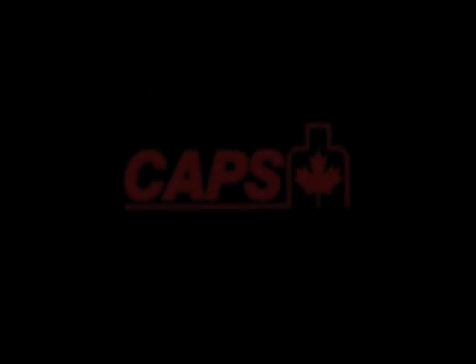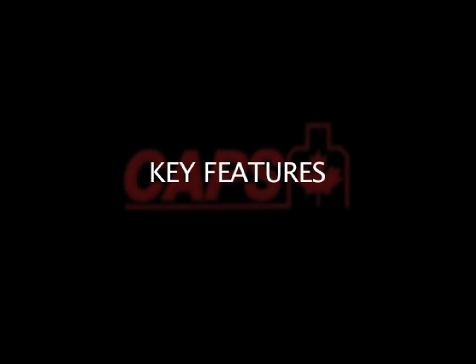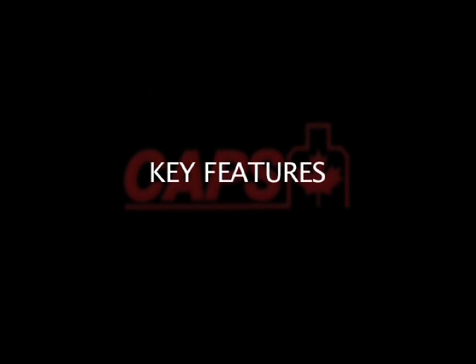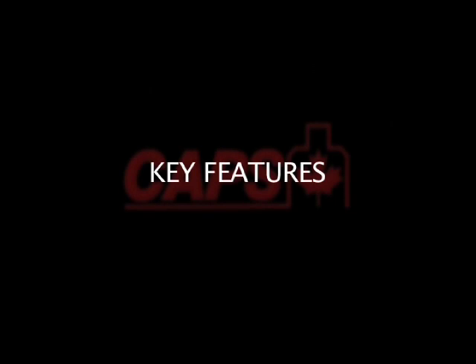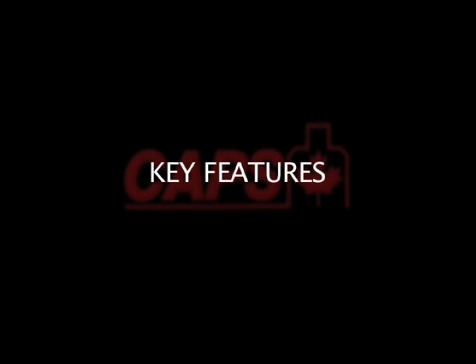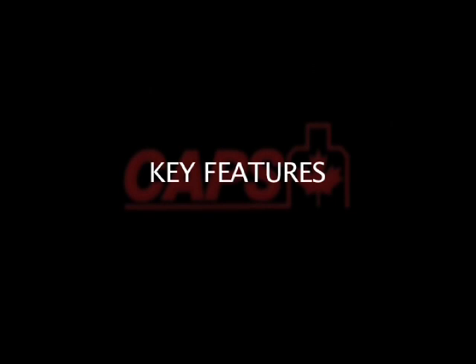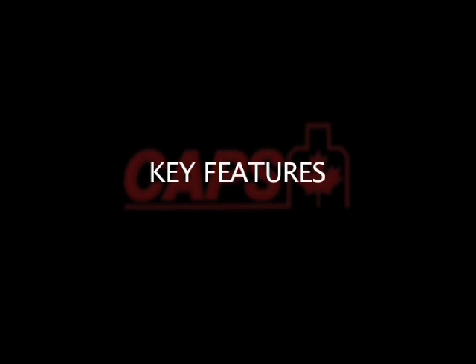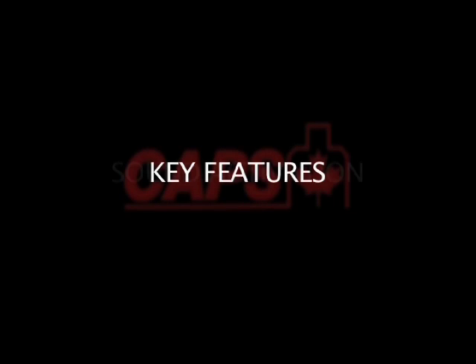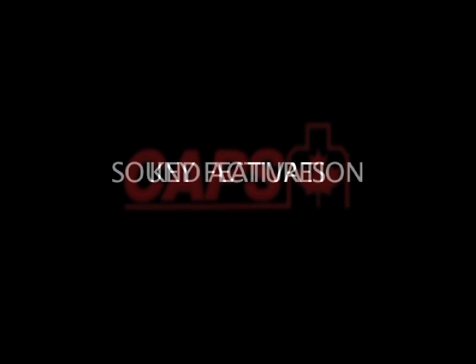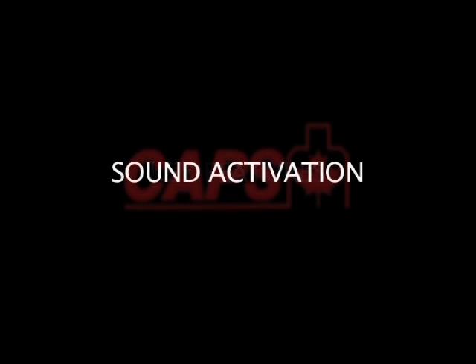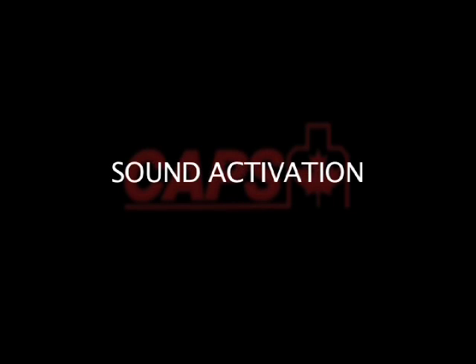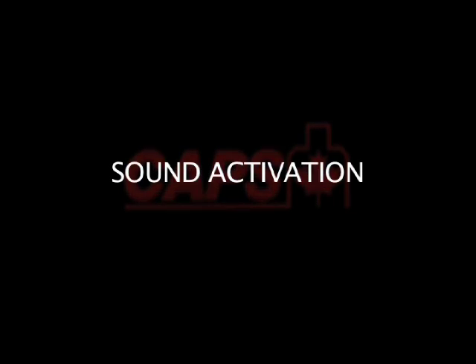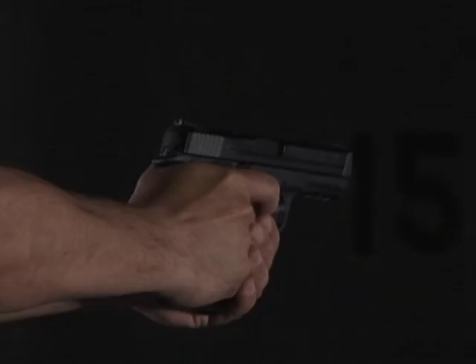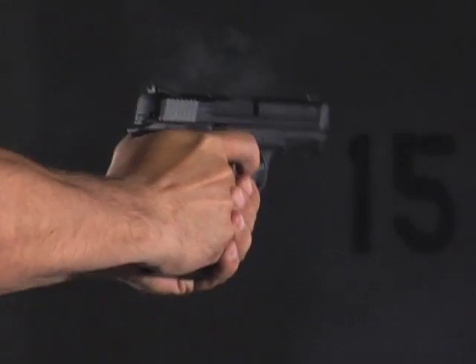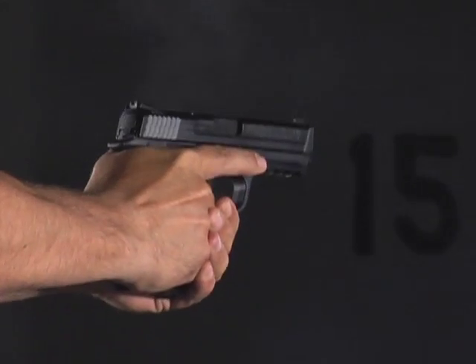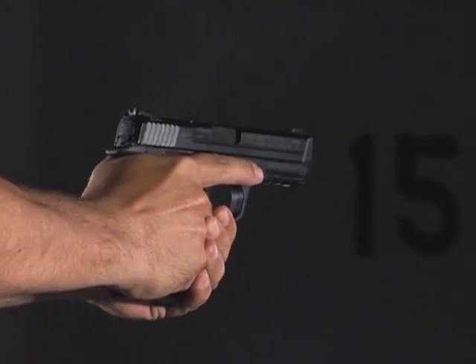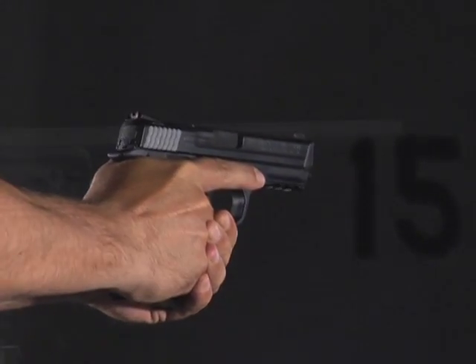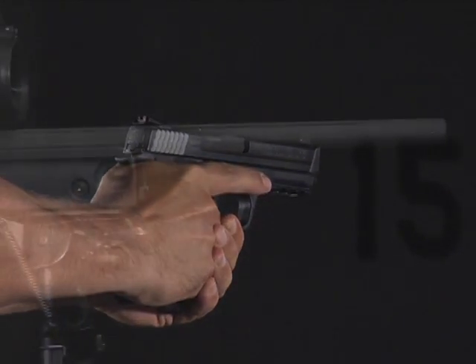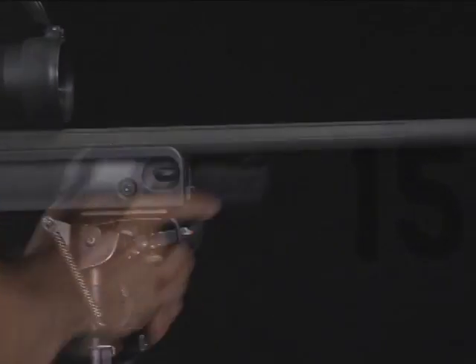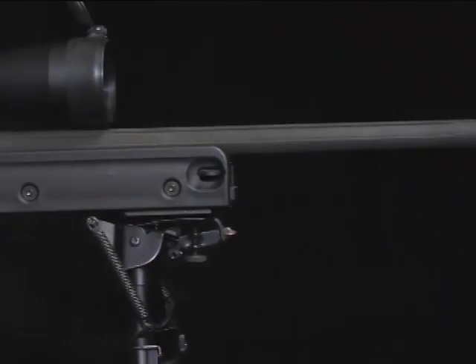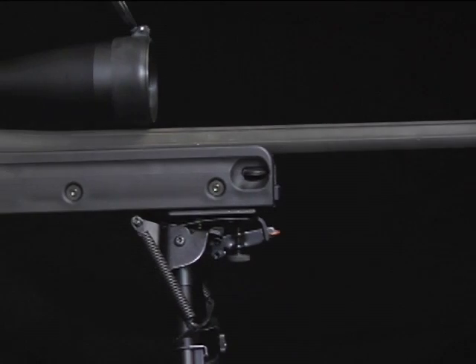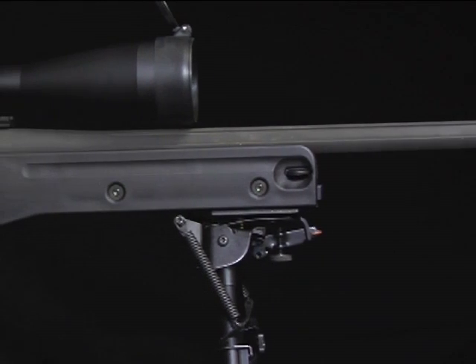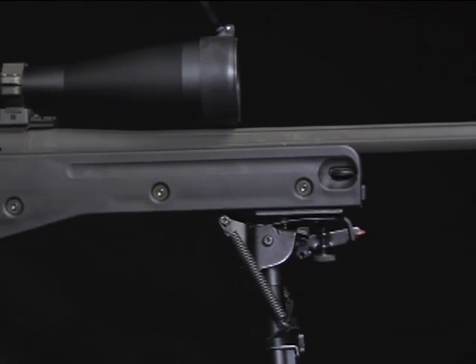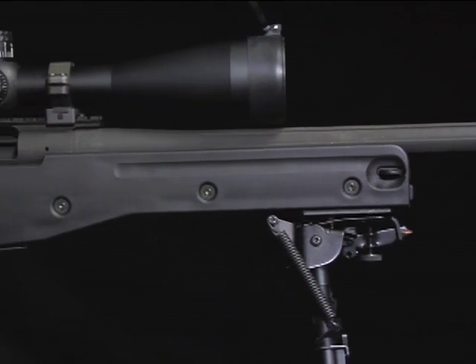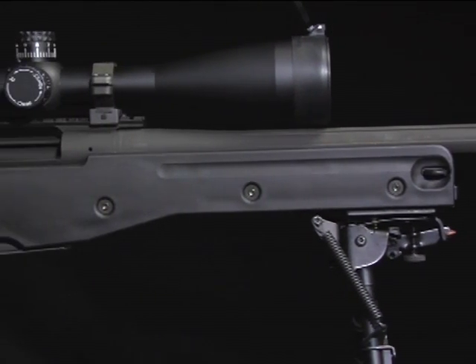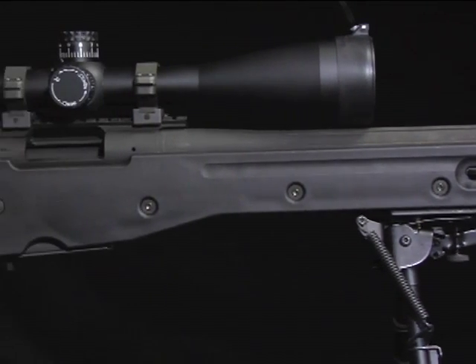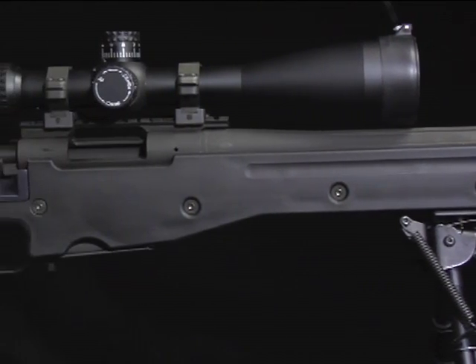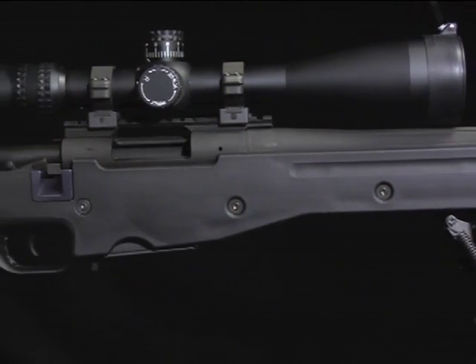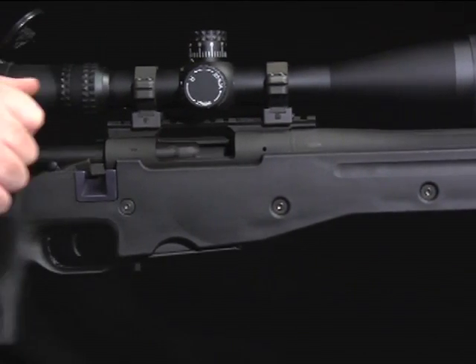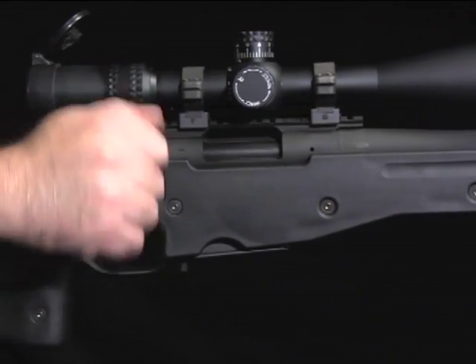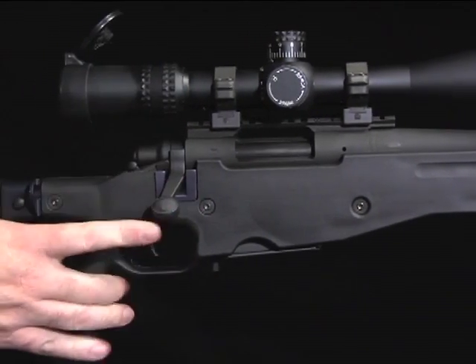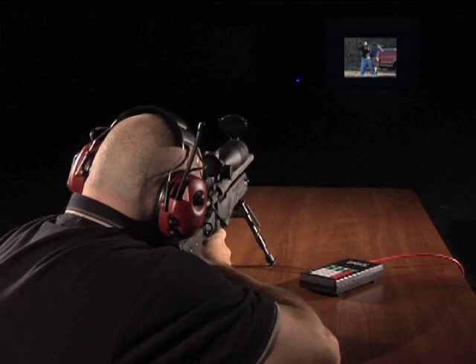Key features of the CAPS DVD system include sound activation. The system can be used with live ammunition and any firearm, from contact distance out to 150 yards.